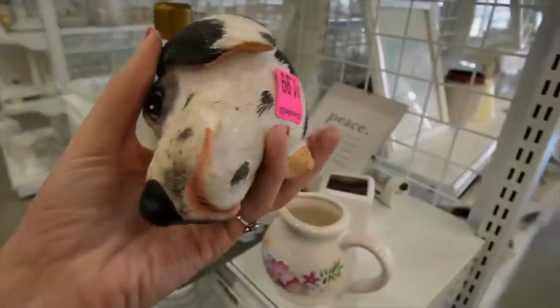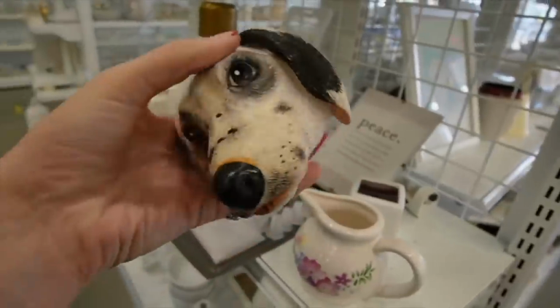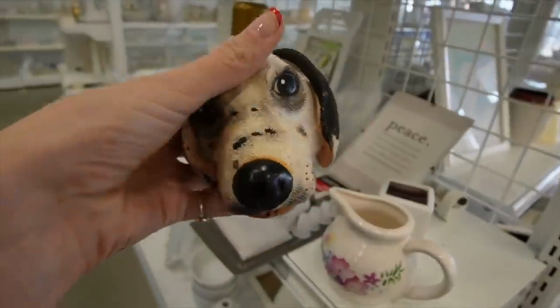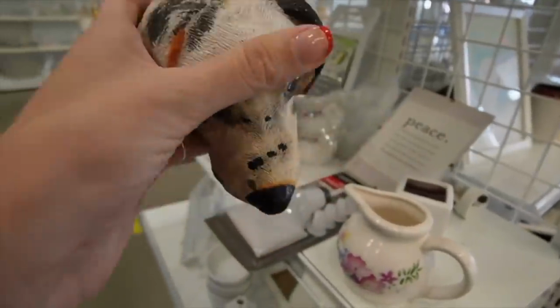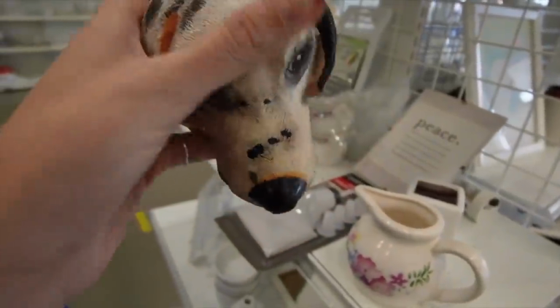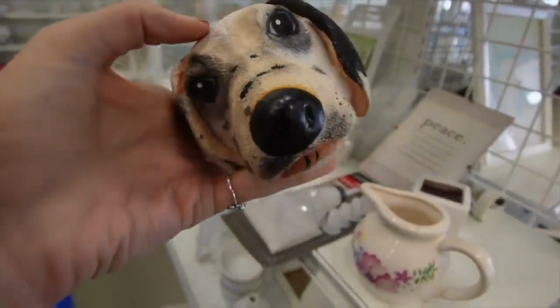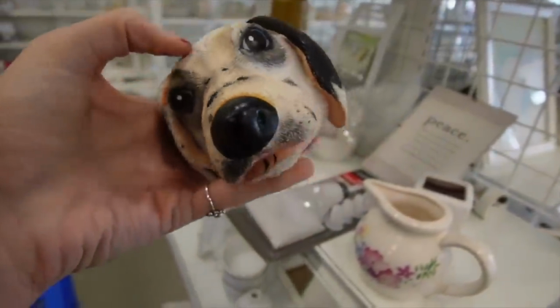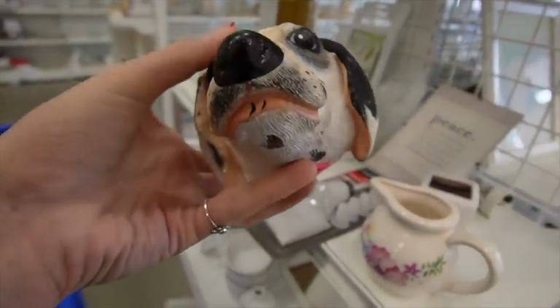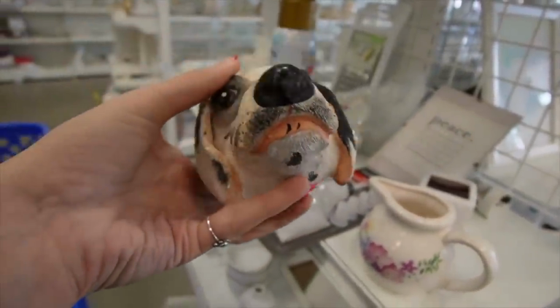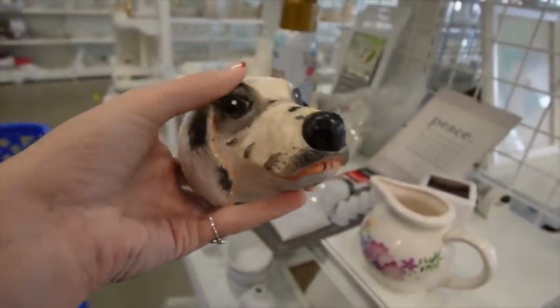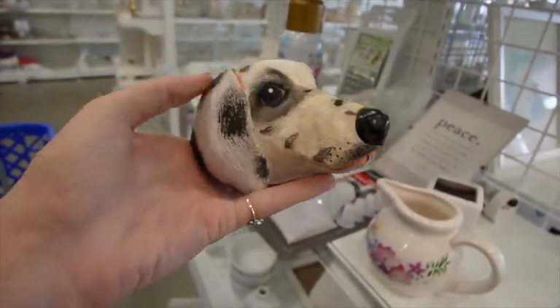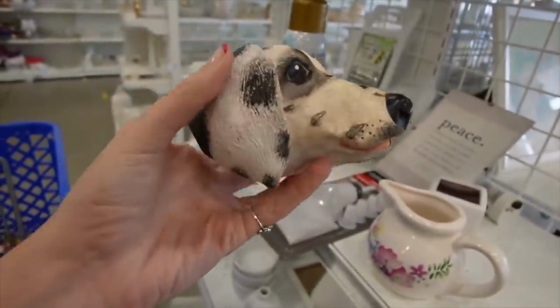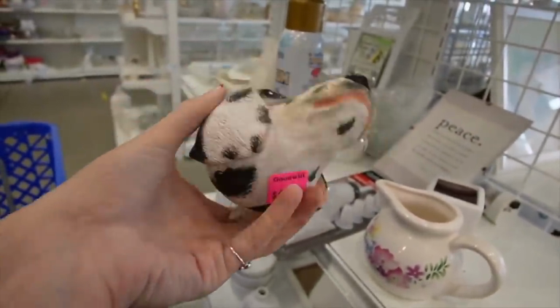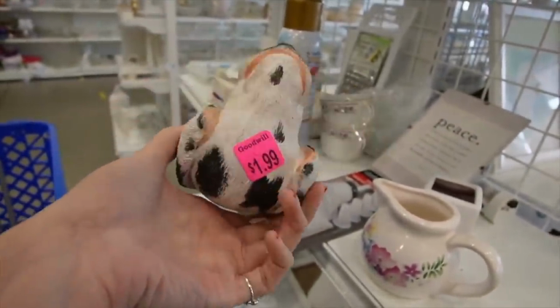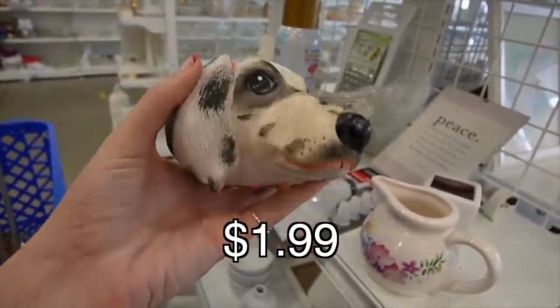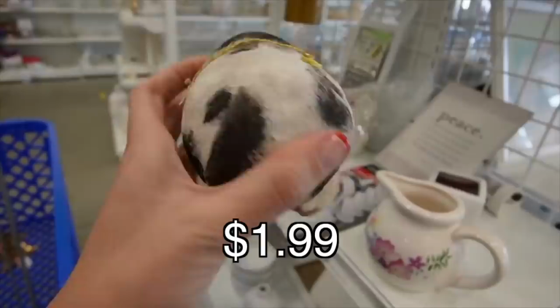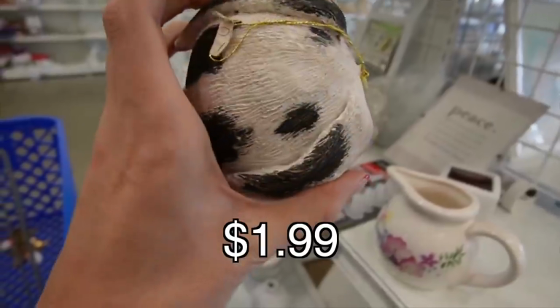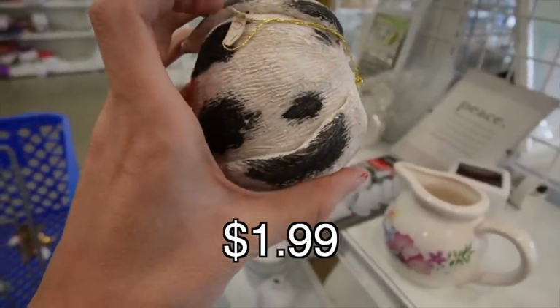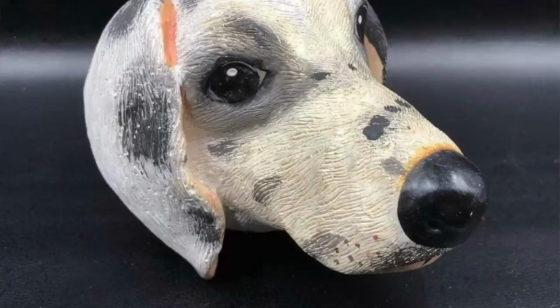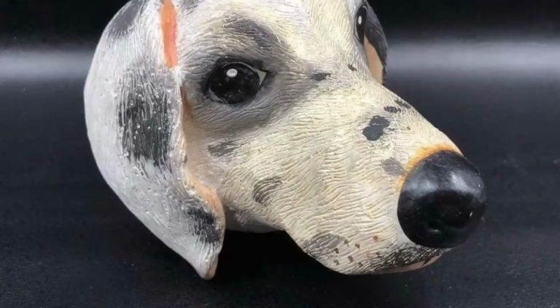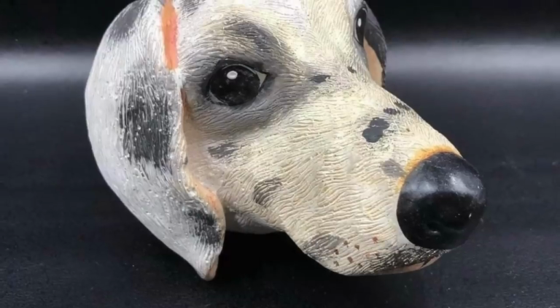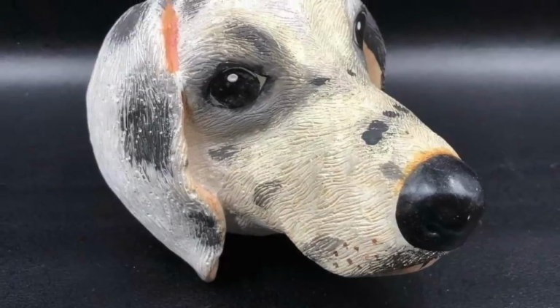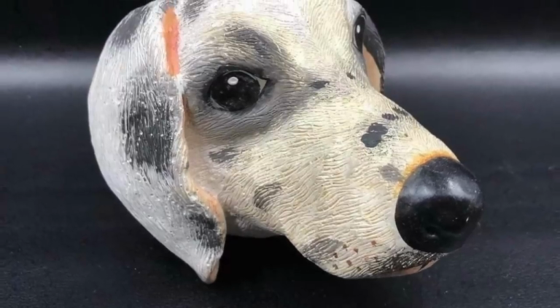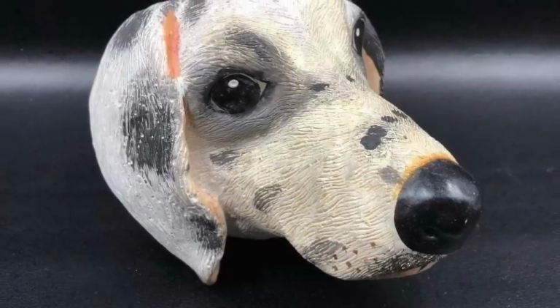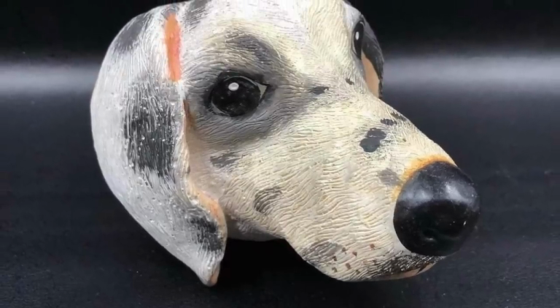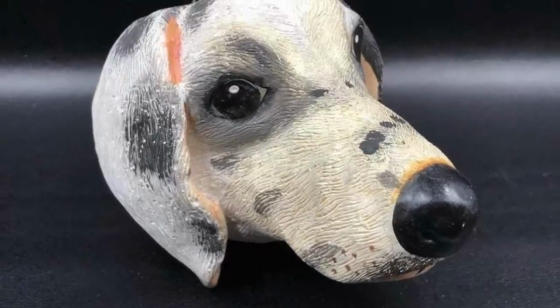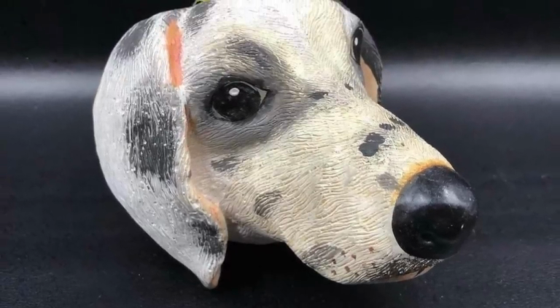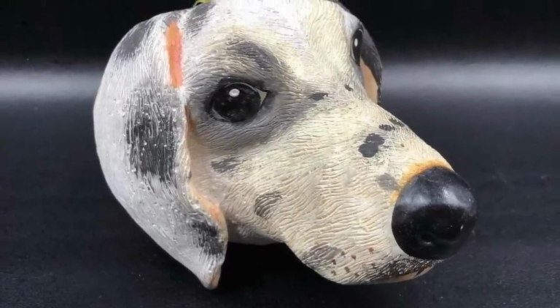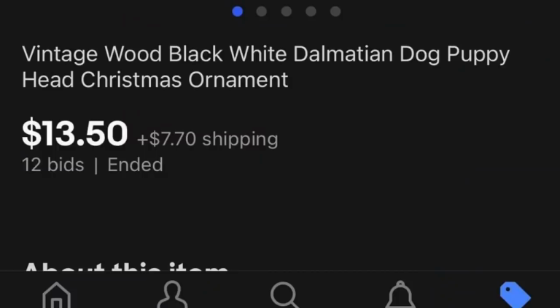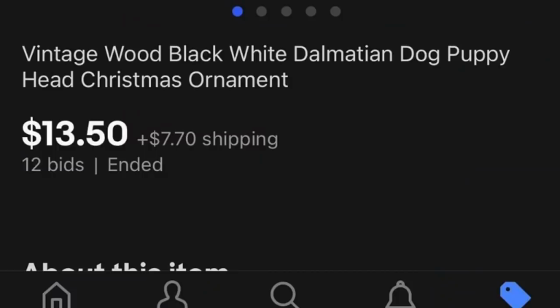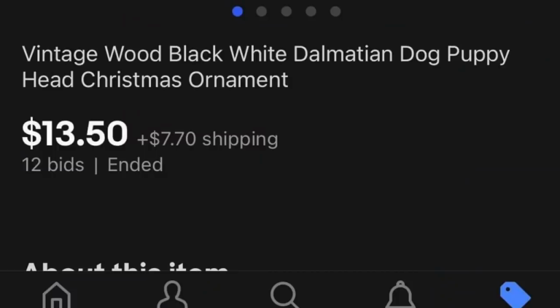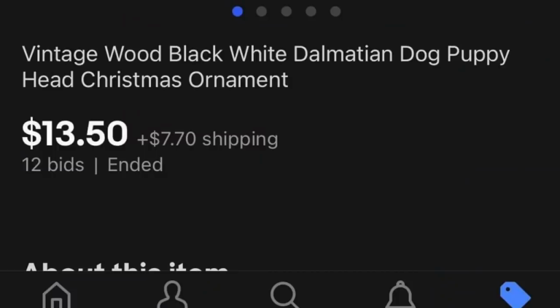This was great. It was an ornament, but it was a Dalmatian head. I believe it is carved from wood — it felt like wood — and there were no signatures on it, which really surprised me.